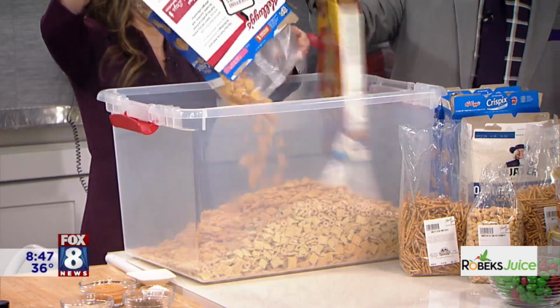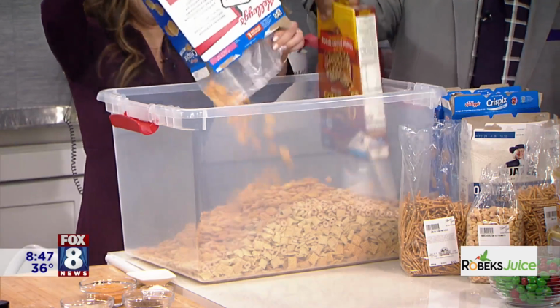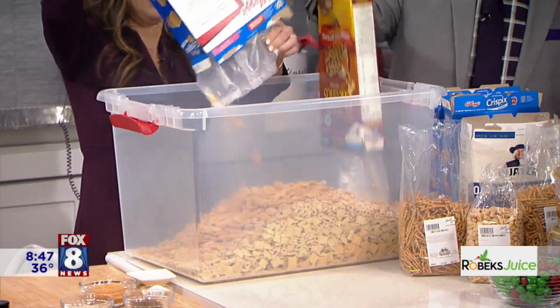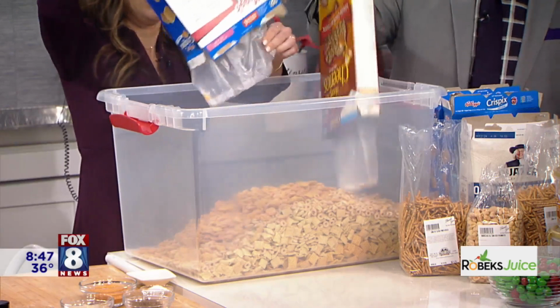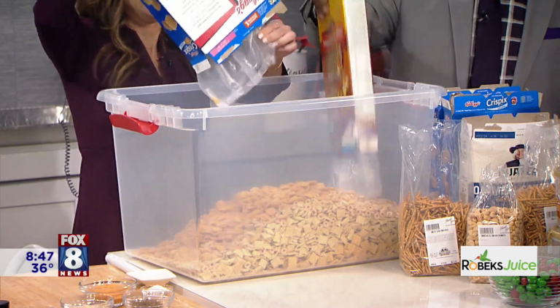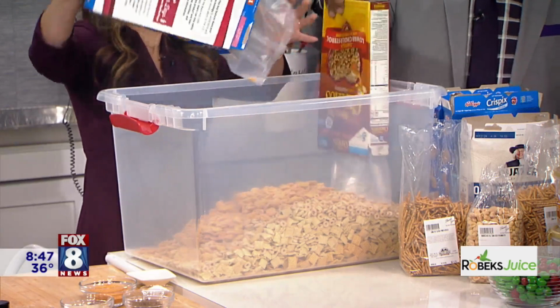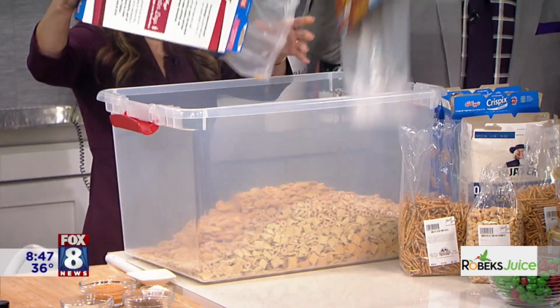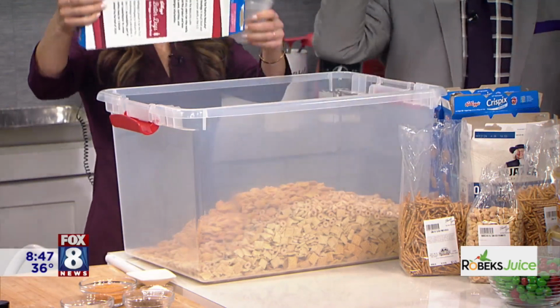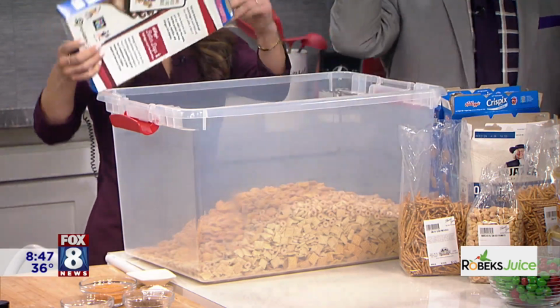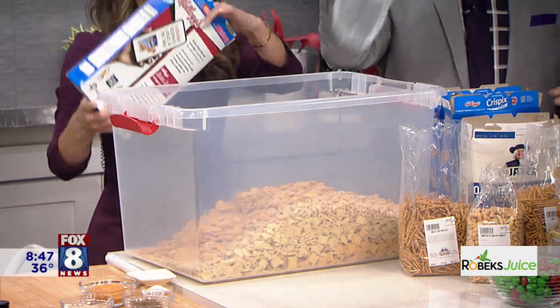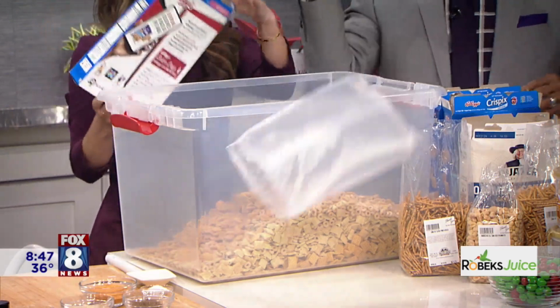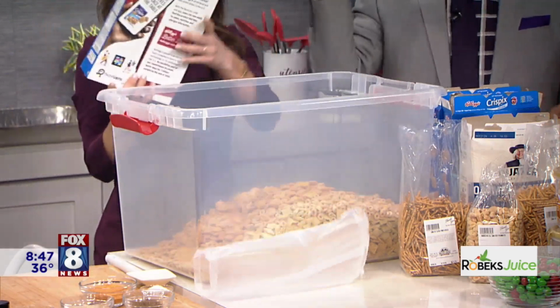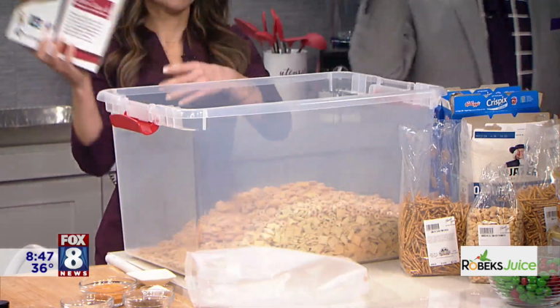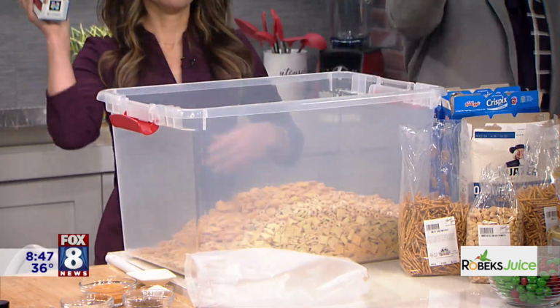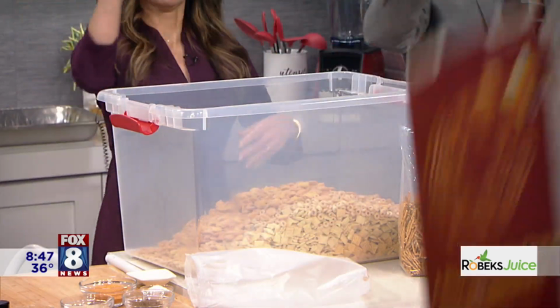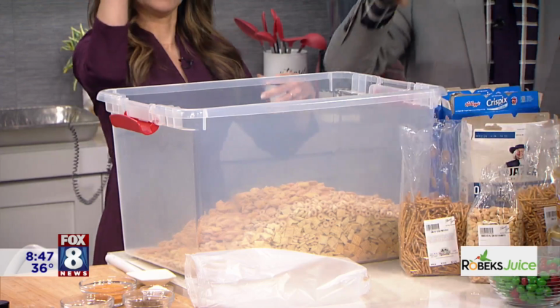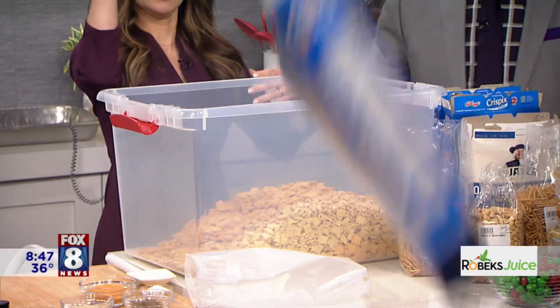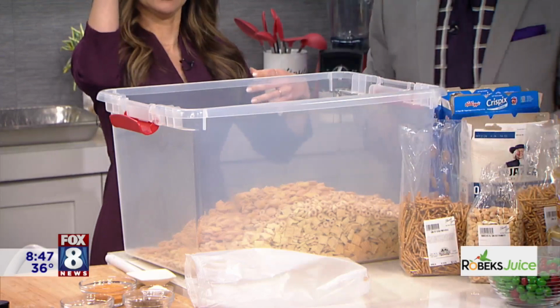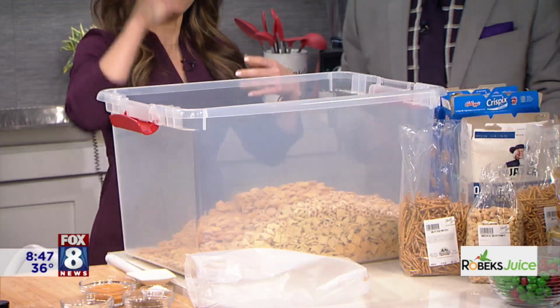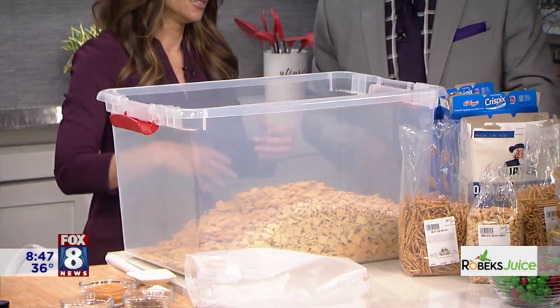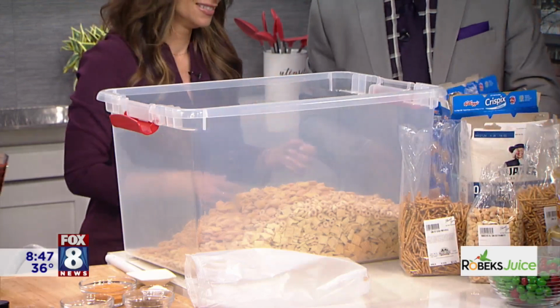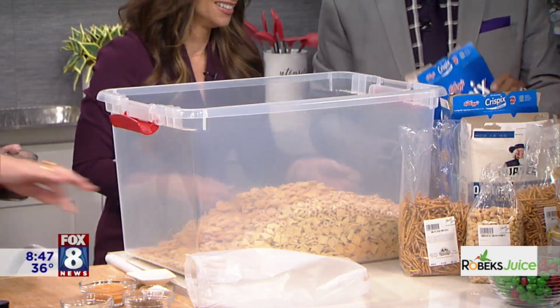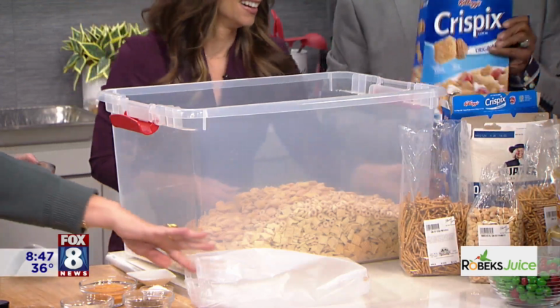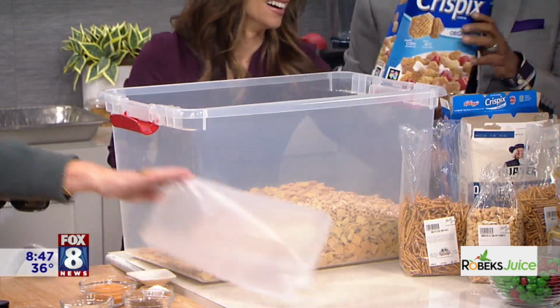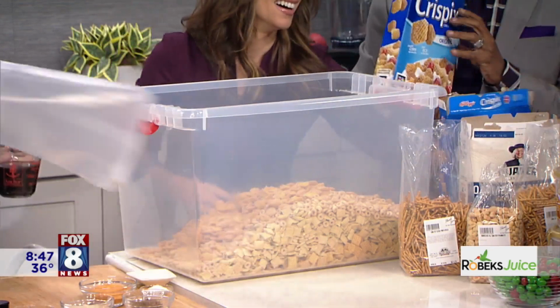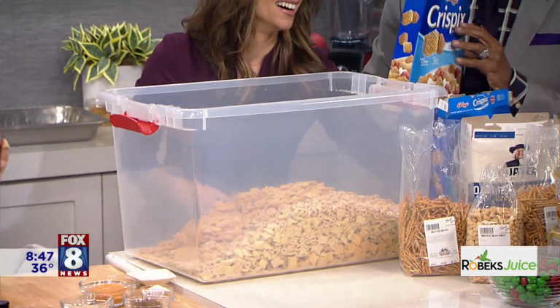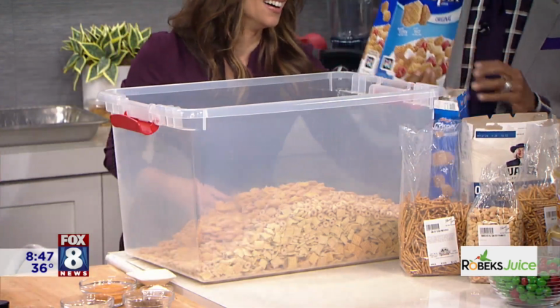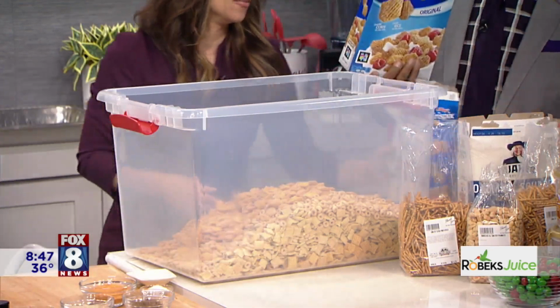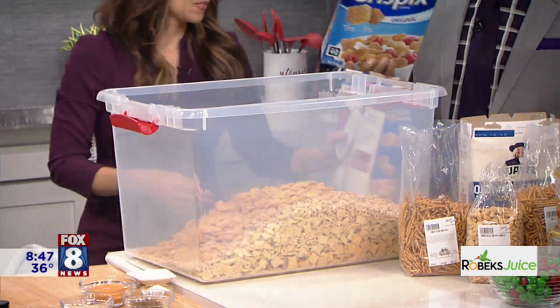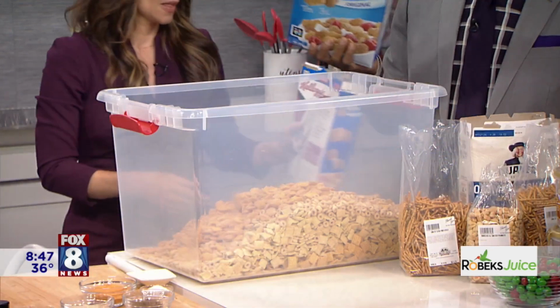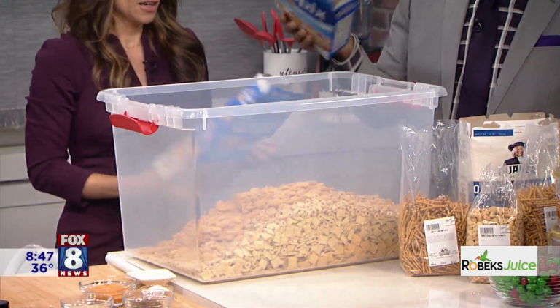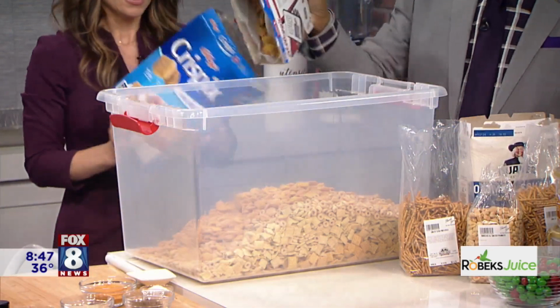Why does throwing the box feel so good? I don't know, Wayne, but it does. It feels liberating or something. It really does.